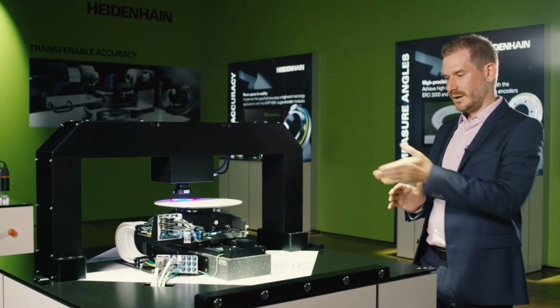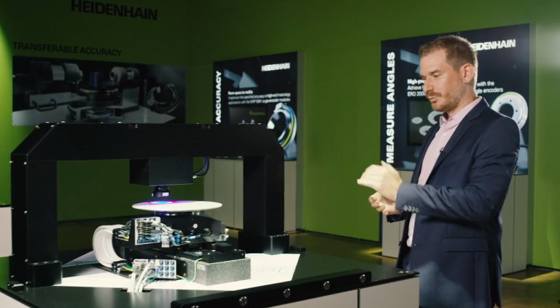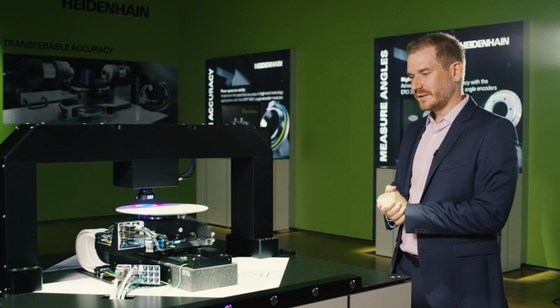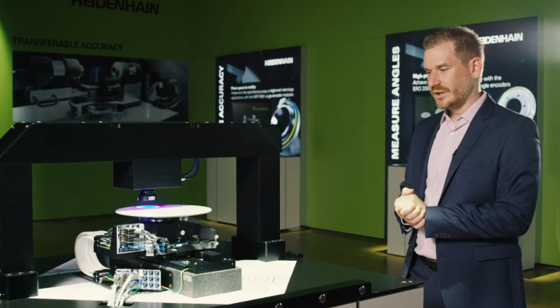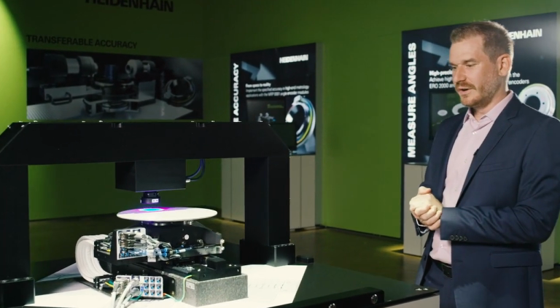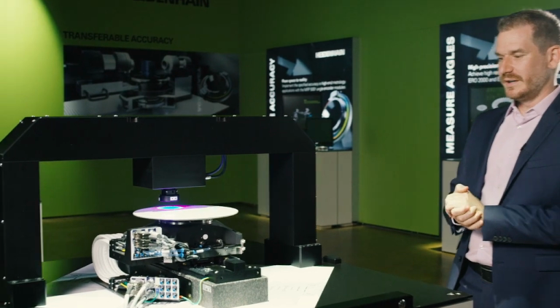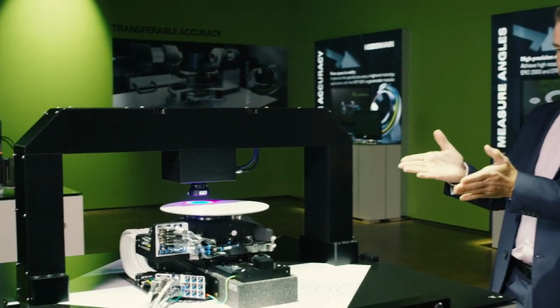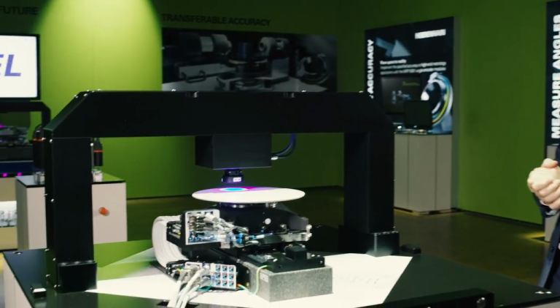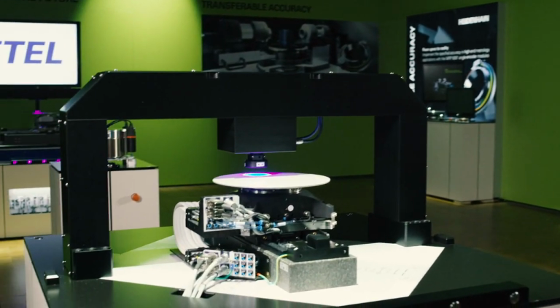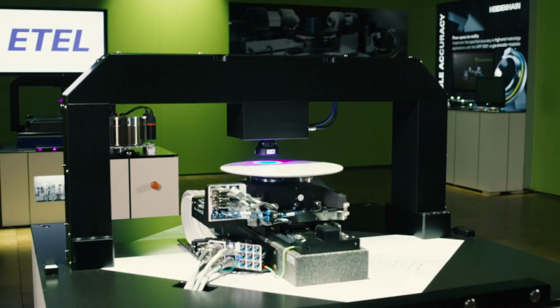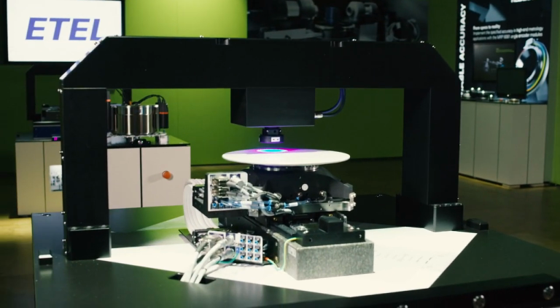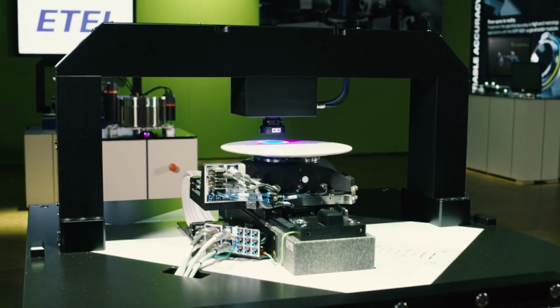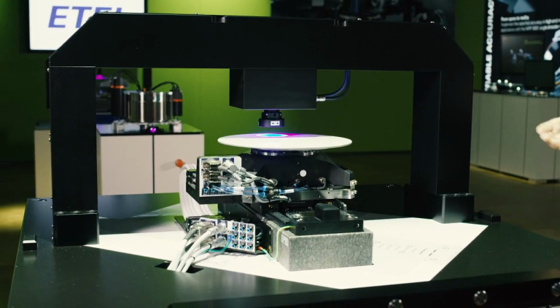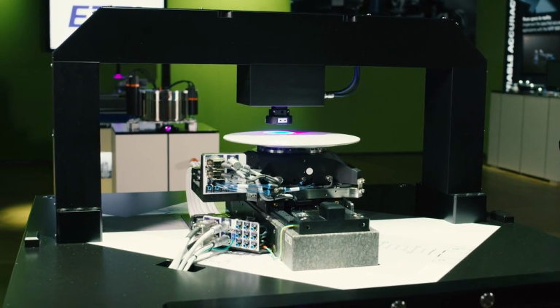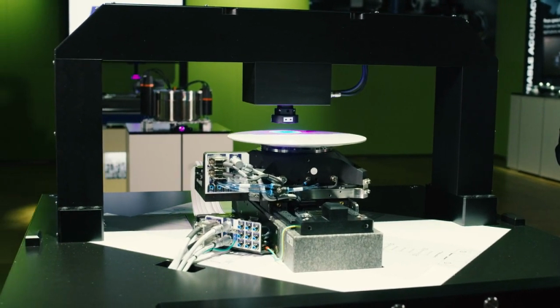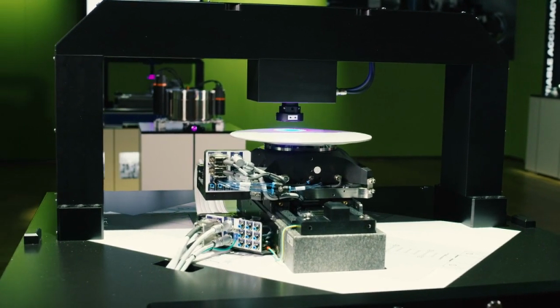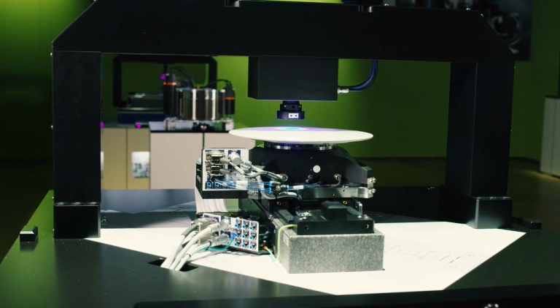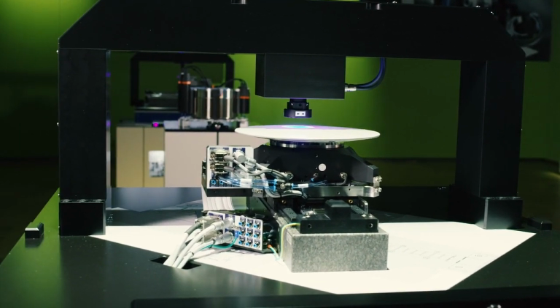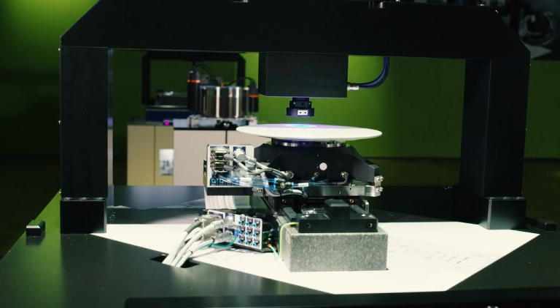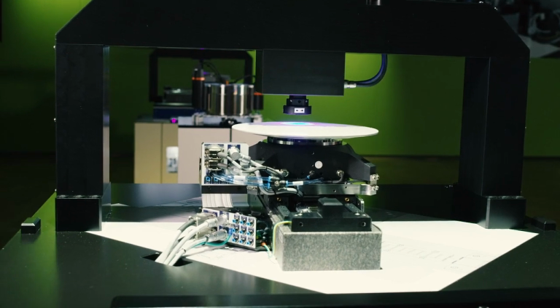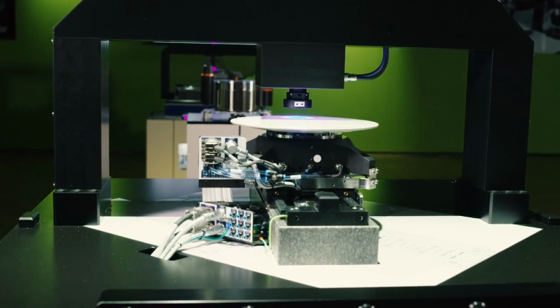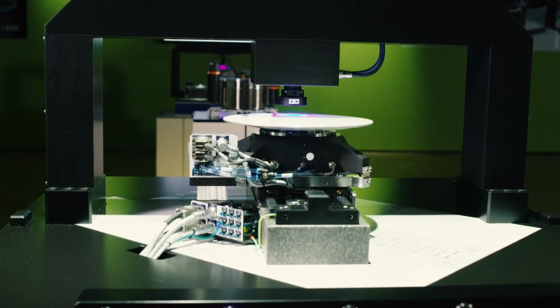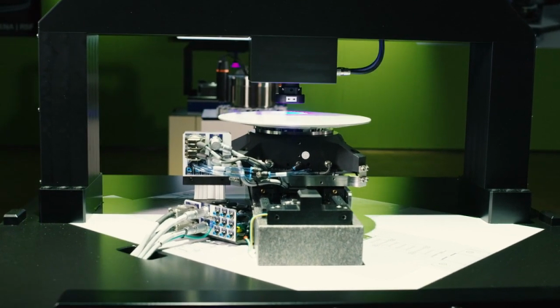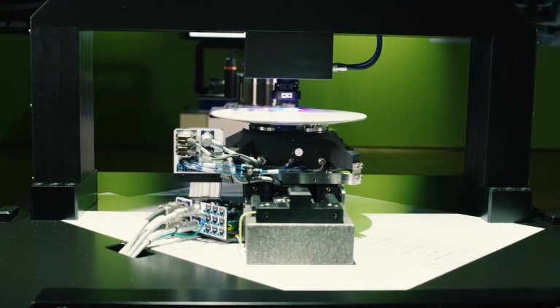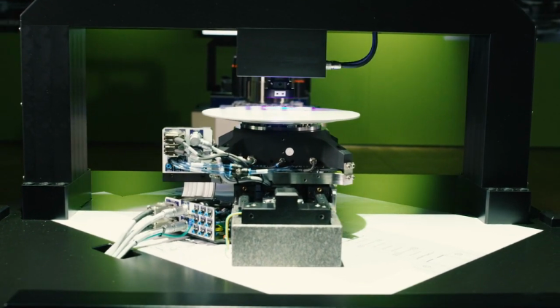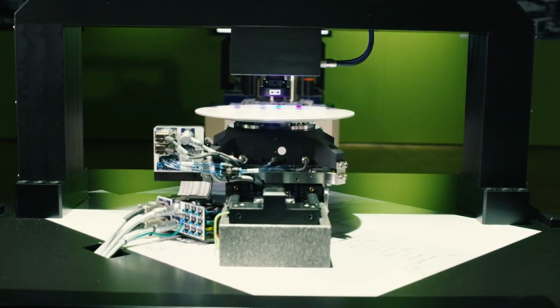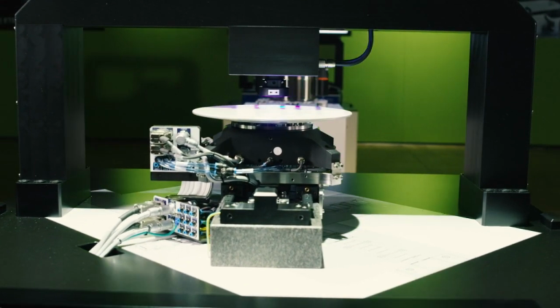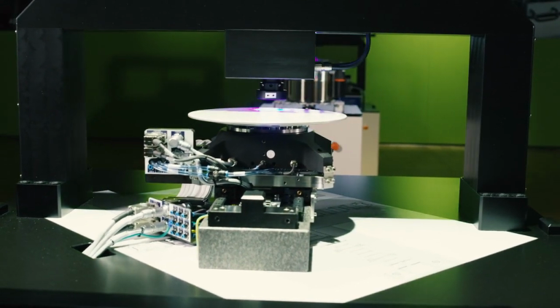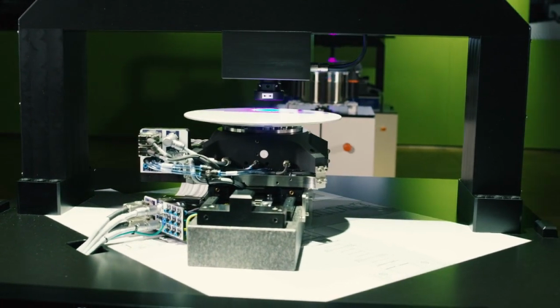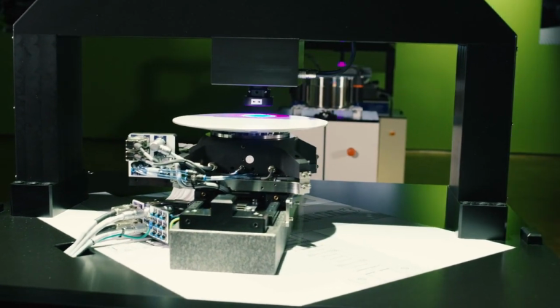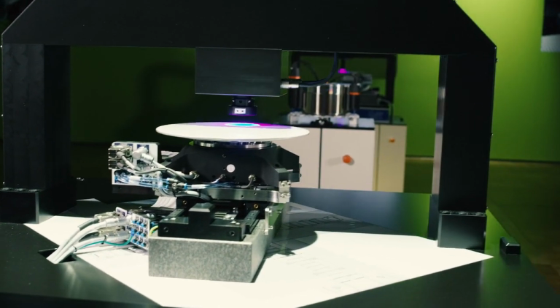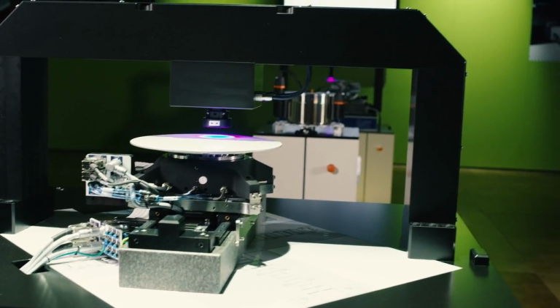The proven technology here is the Charon 2 platform. This motion system is among the most popular ETEL motion systems in the field, with more than 3,000 units operating since decades.